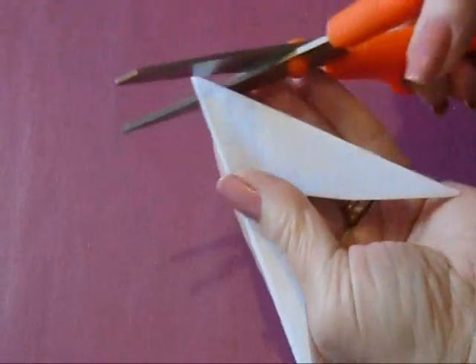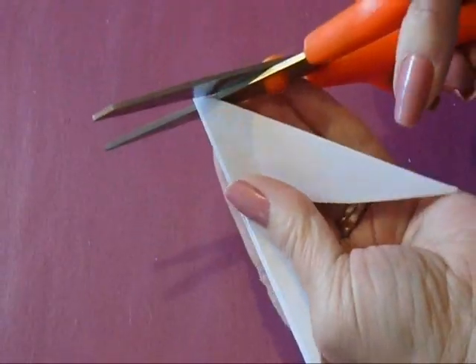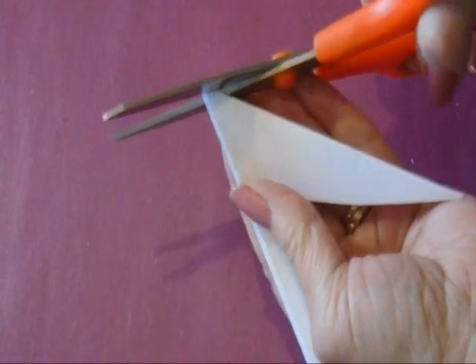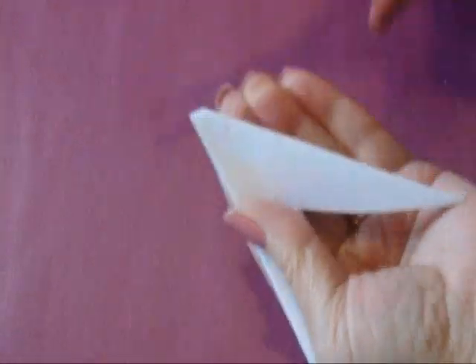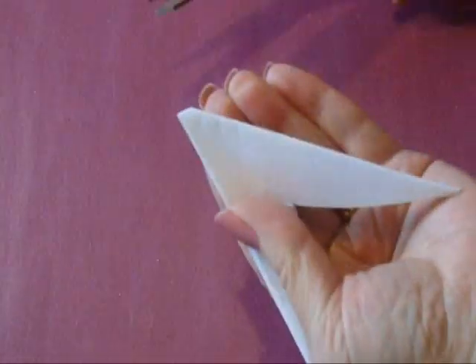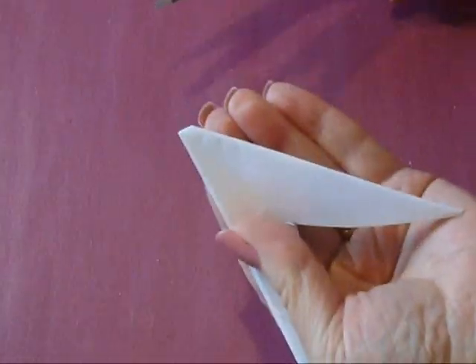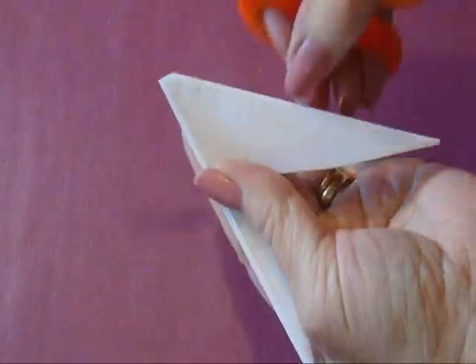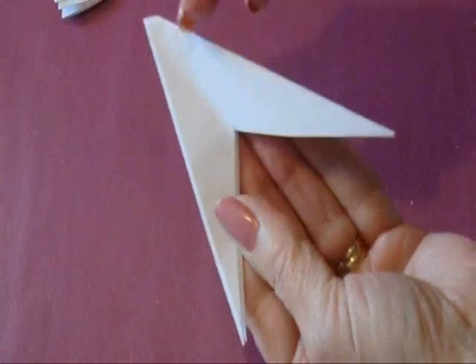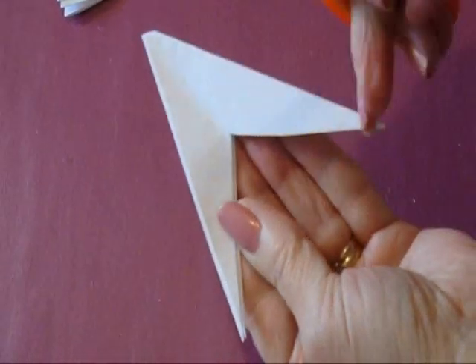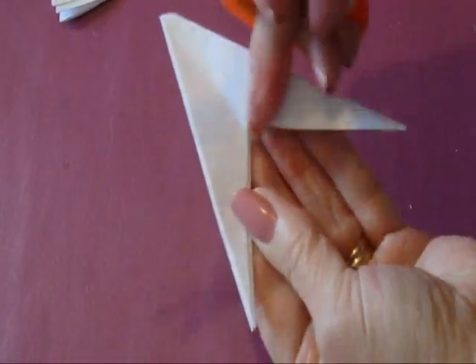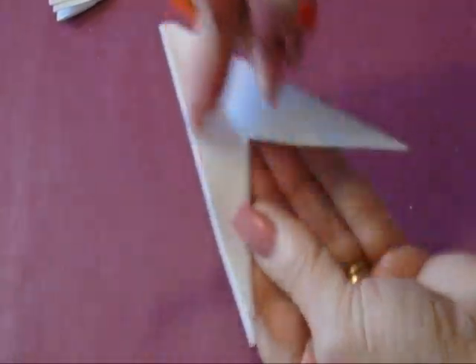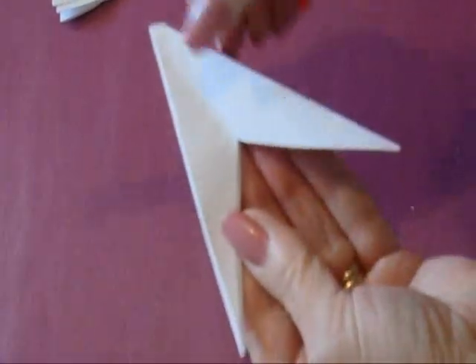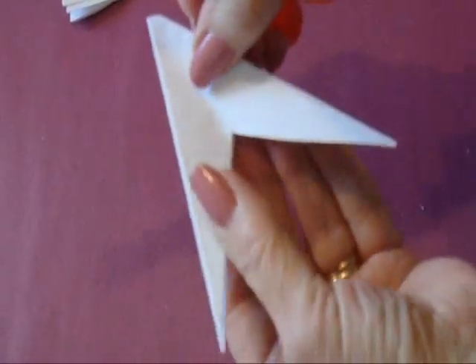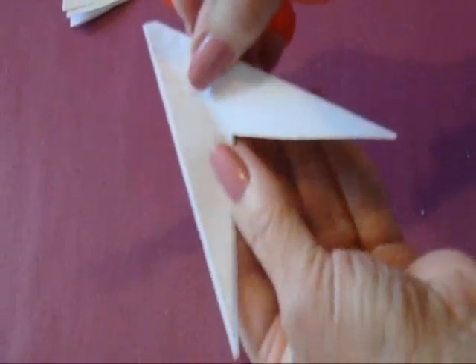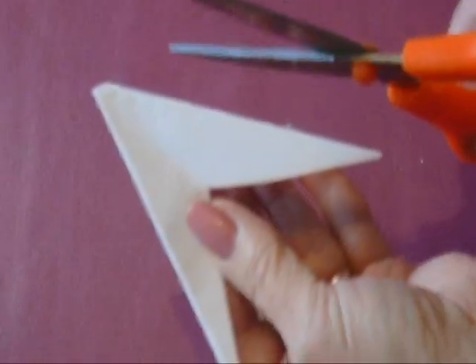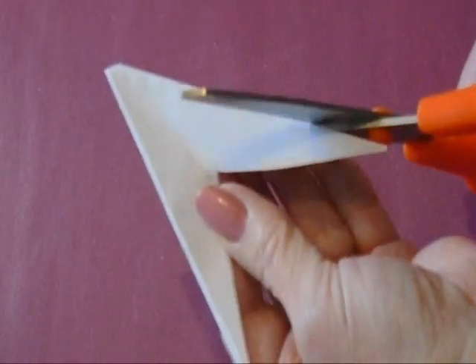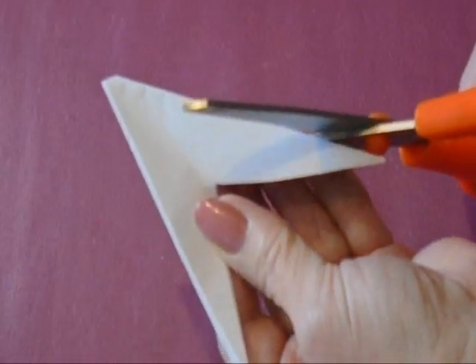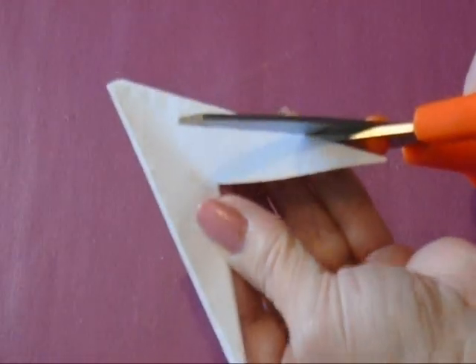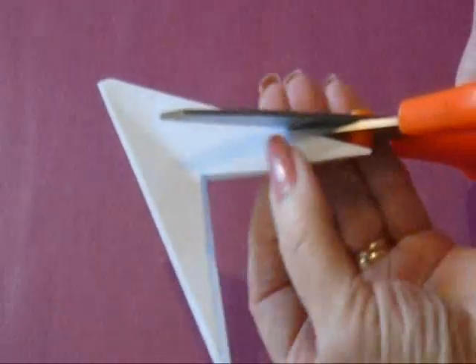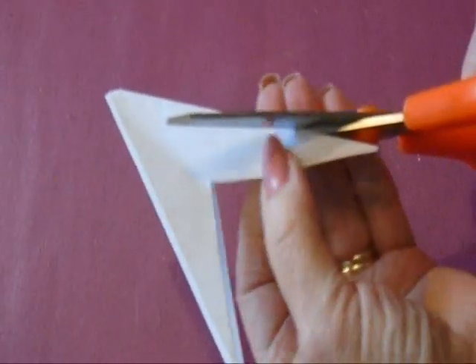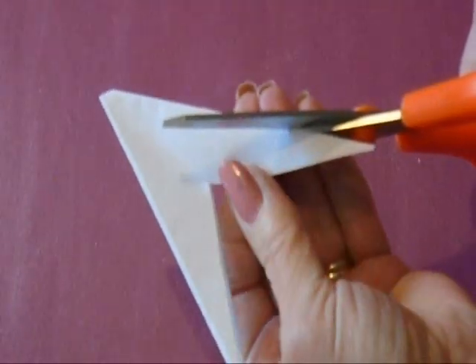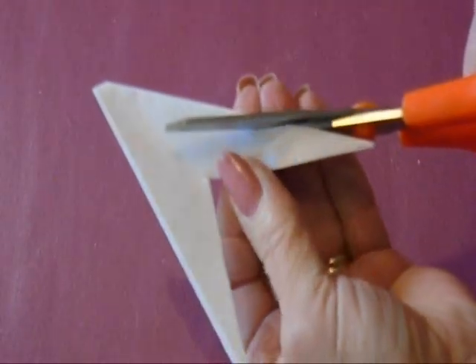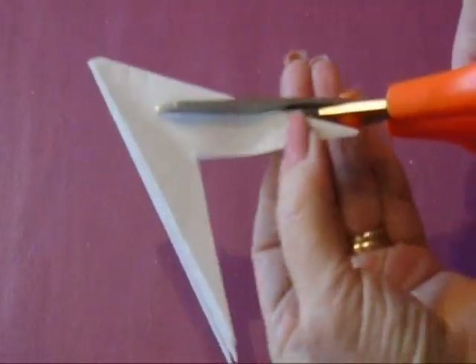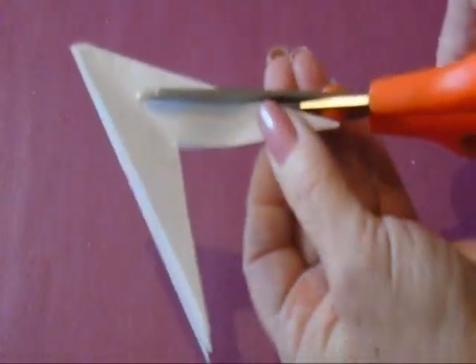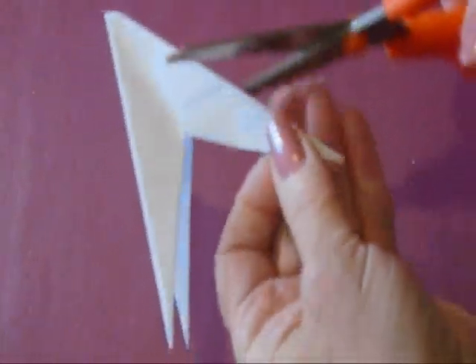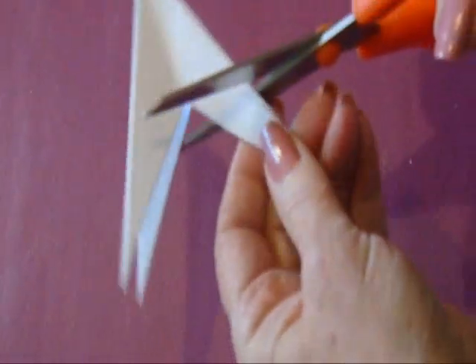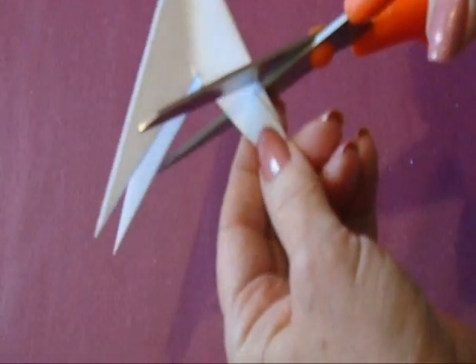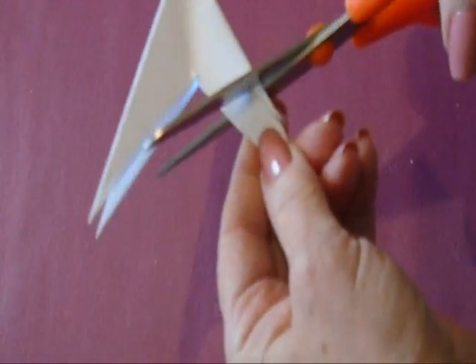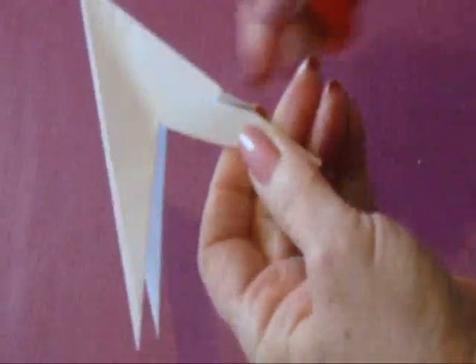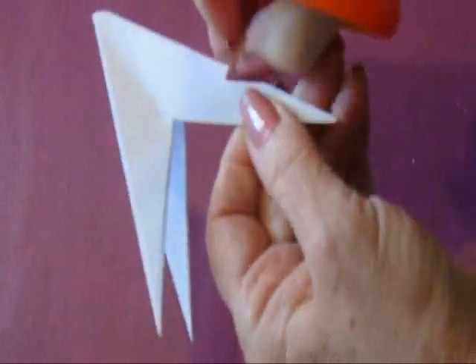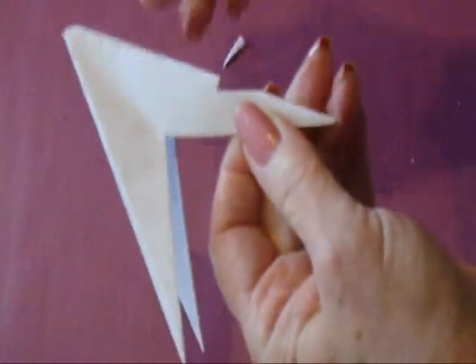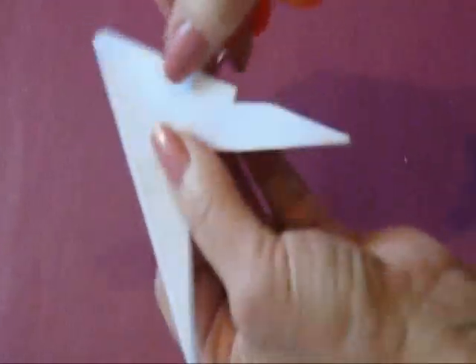So now you can just cut the tip on an angle. And then on all four of these sides, you're just going to cut notches or triangle shapes. I'm just going to start here and follow along that same line like that.